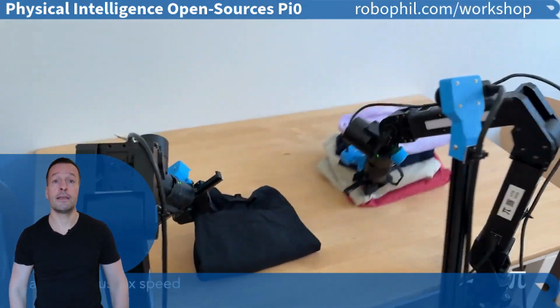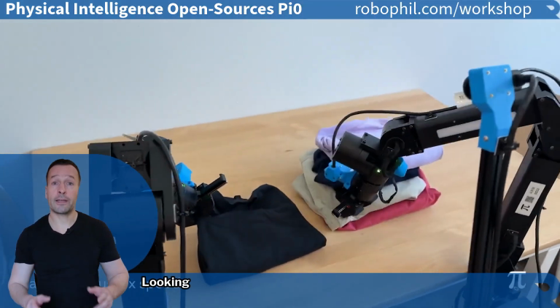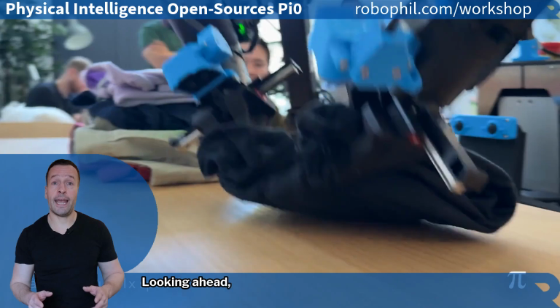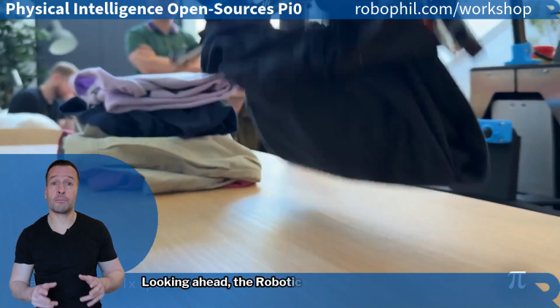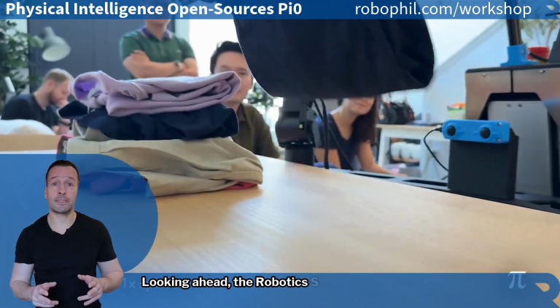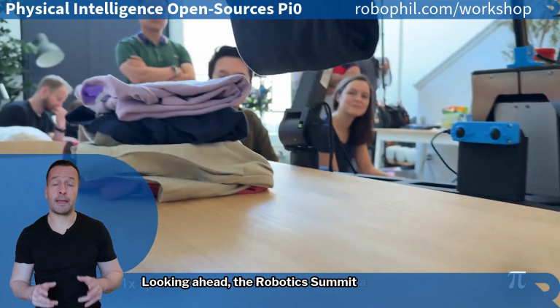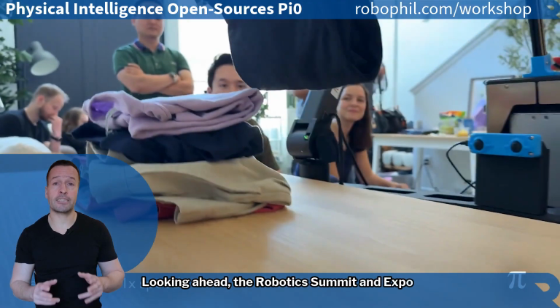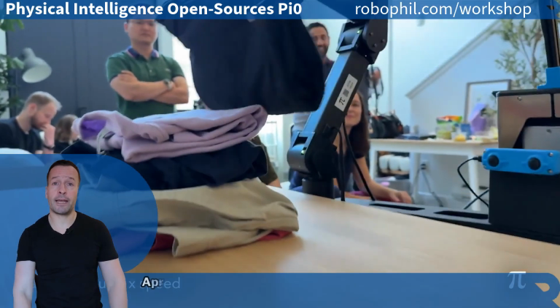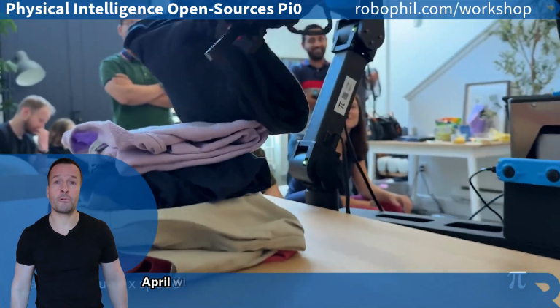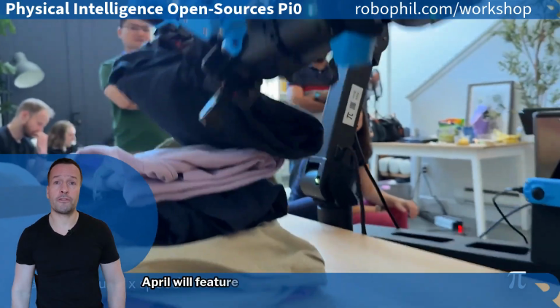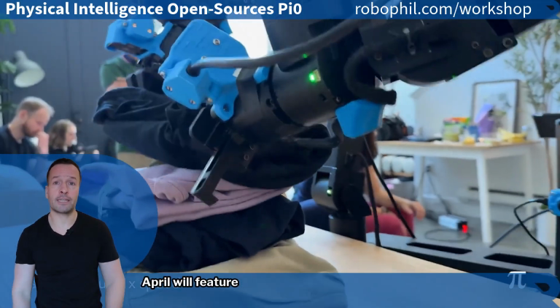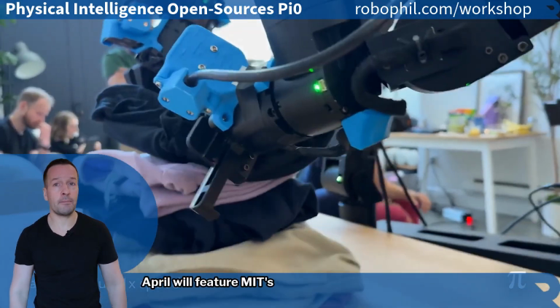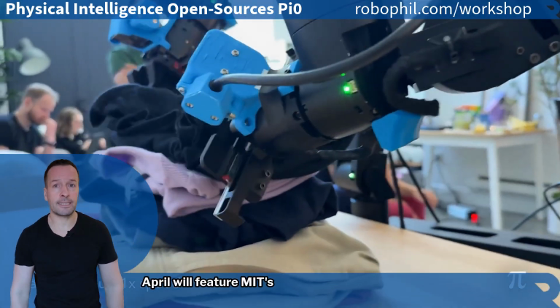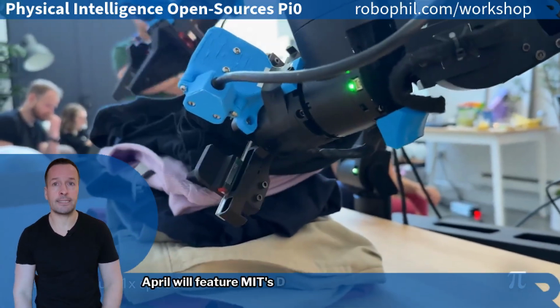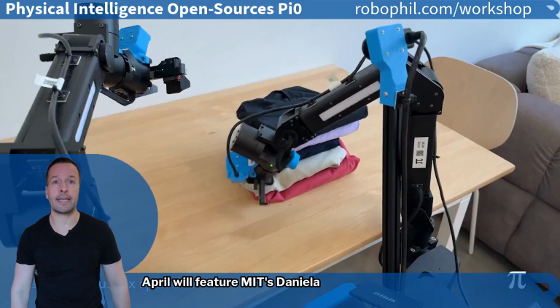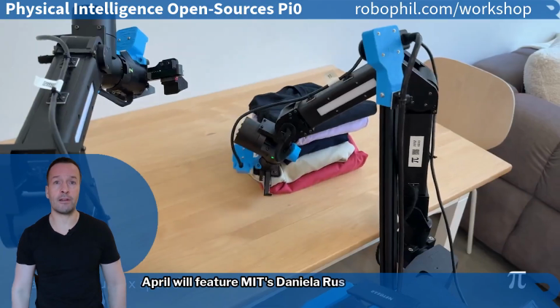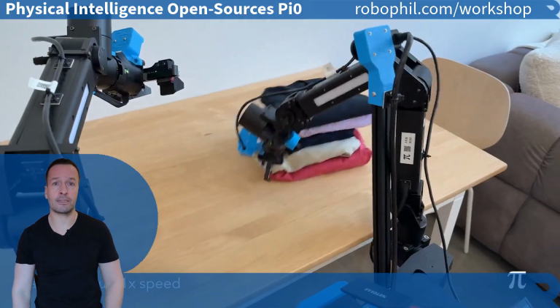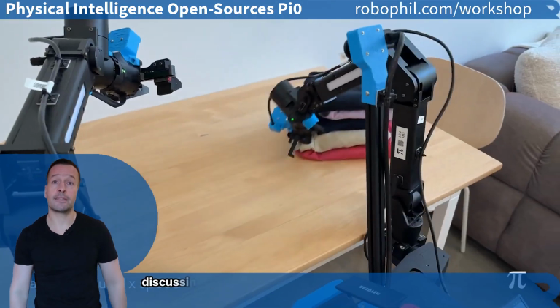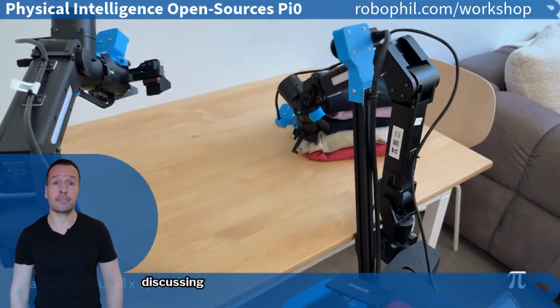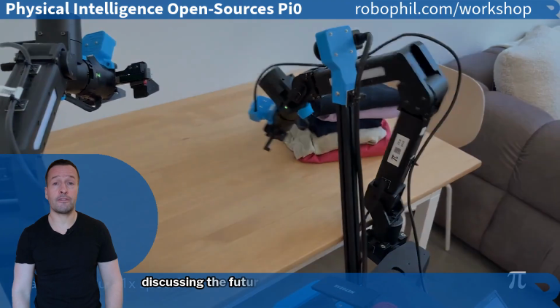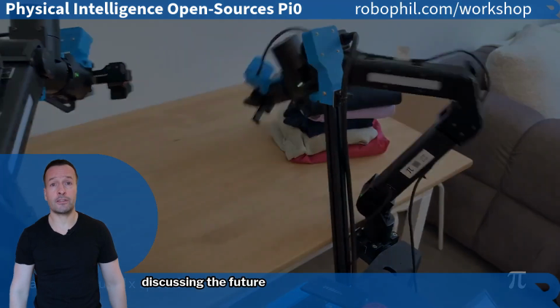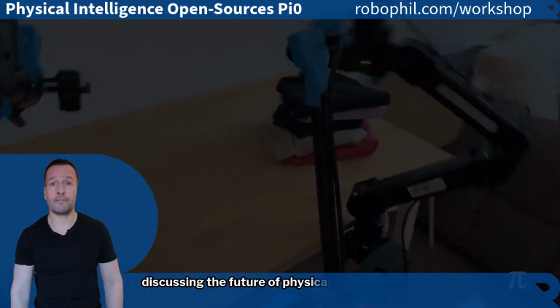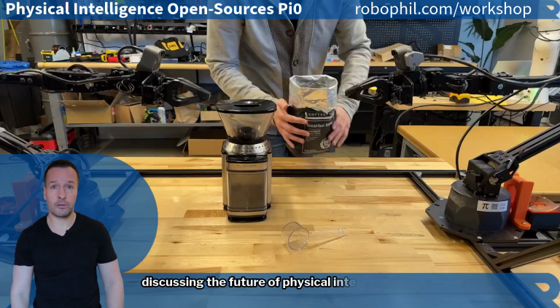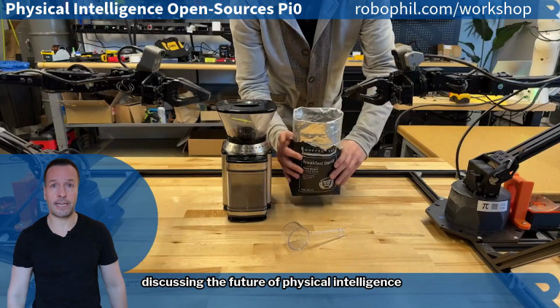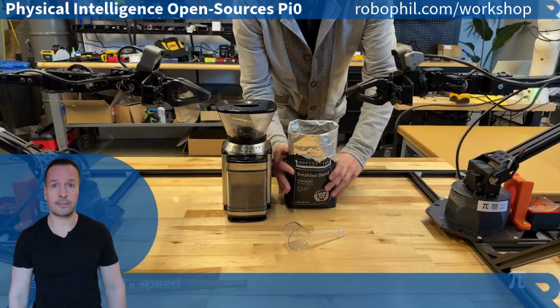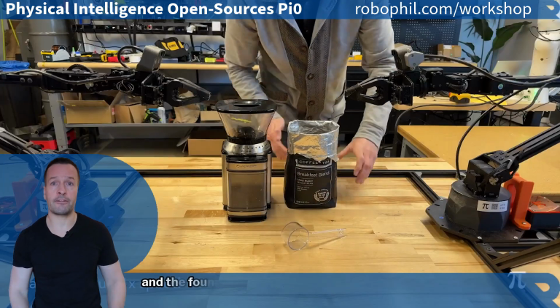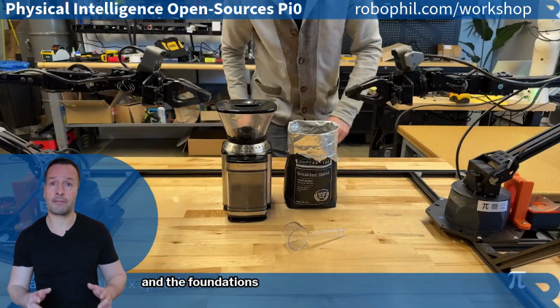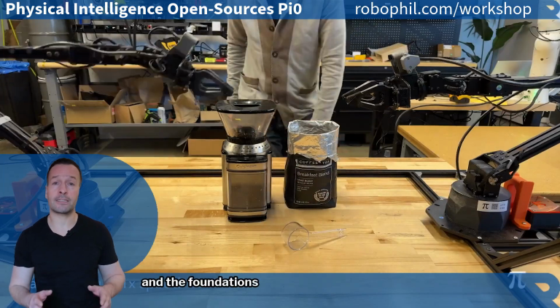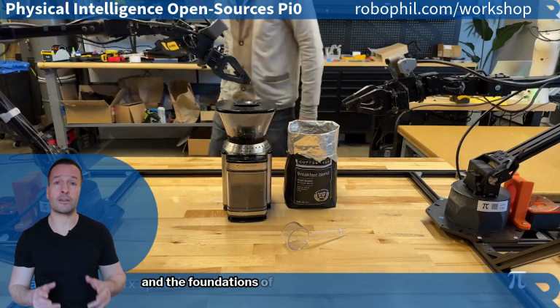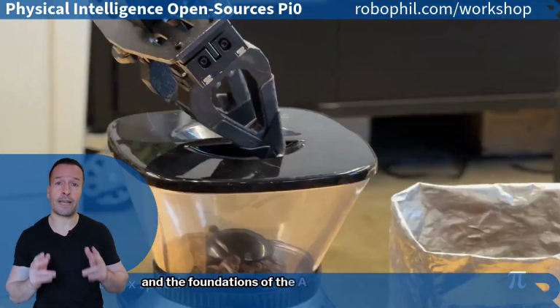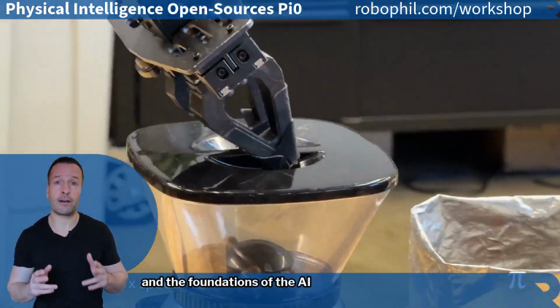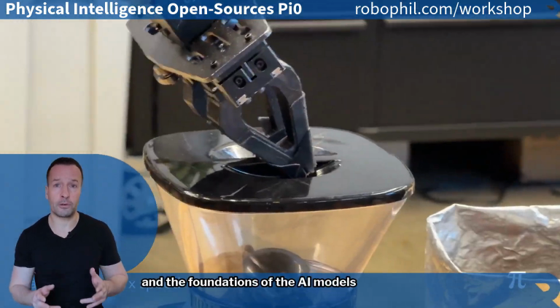Looking ahead, the Robotics Summit and Expo in April will feature MIT's Daniela Russ discussing the future of Physical Intelligence and the foundations of AI models.